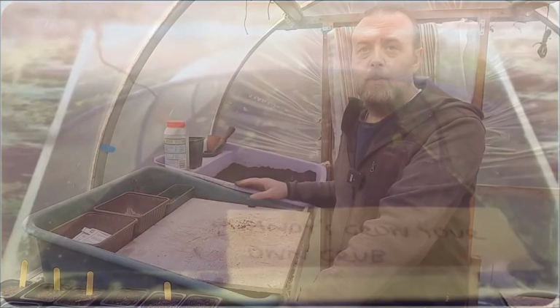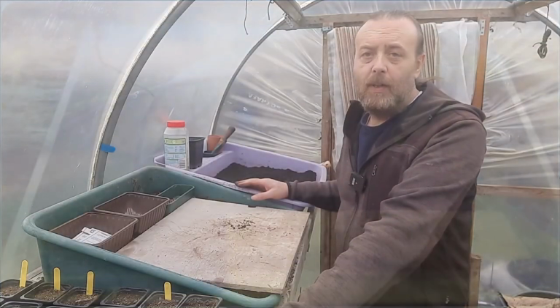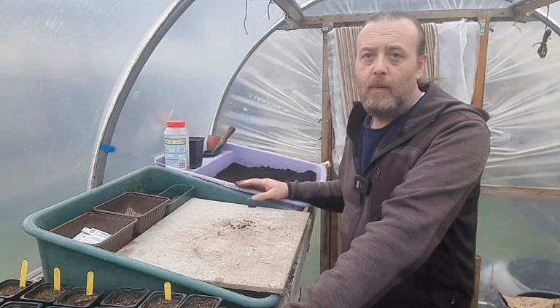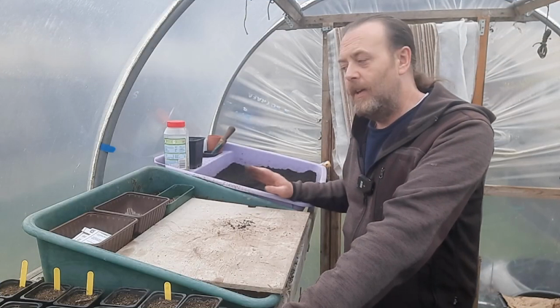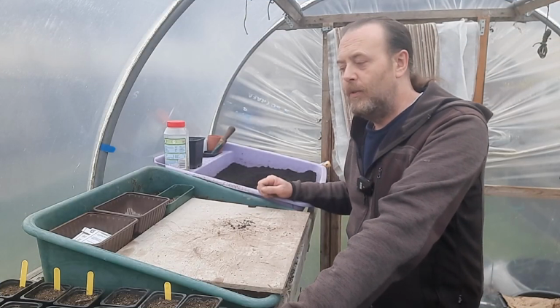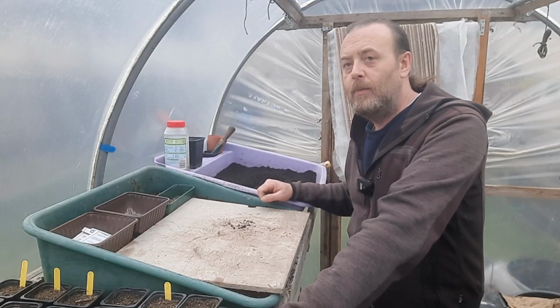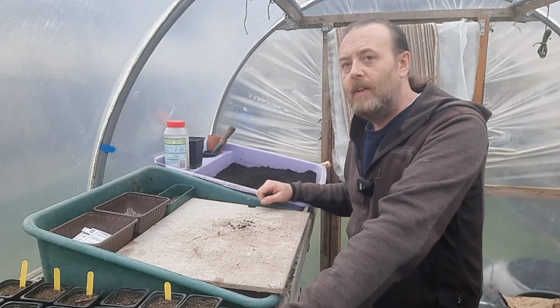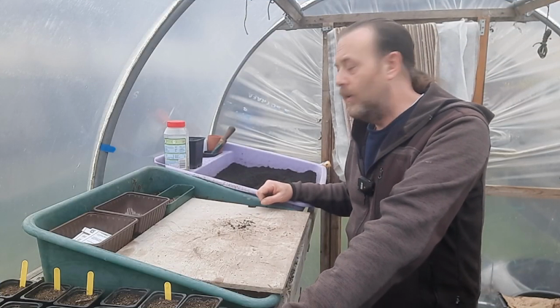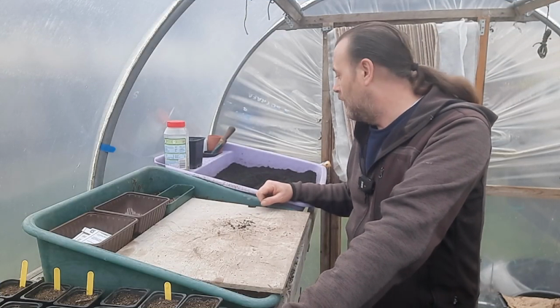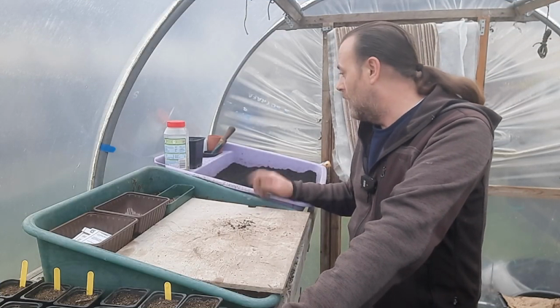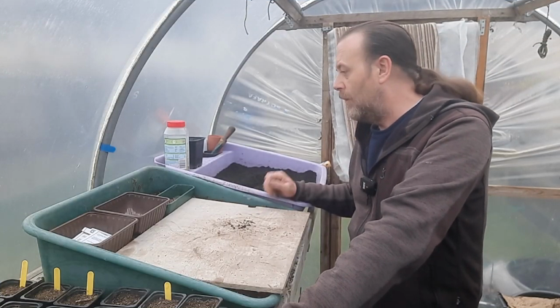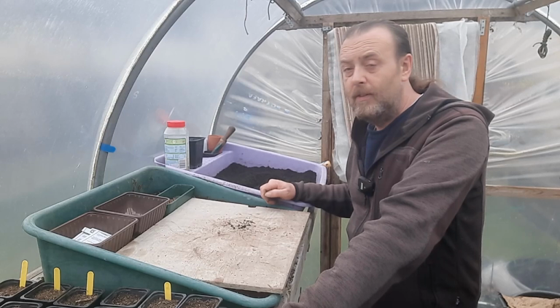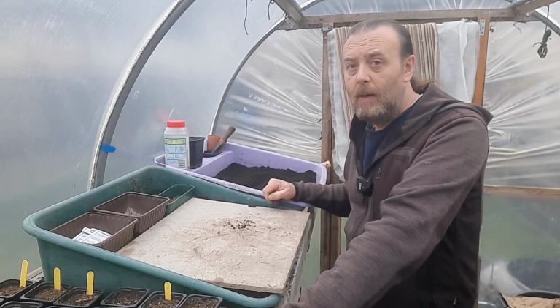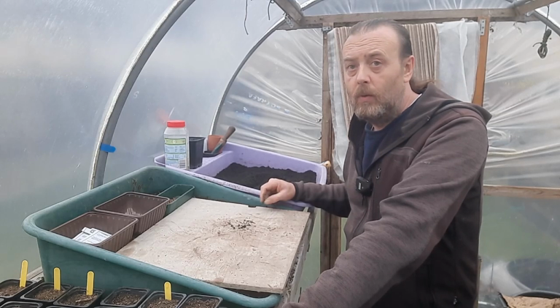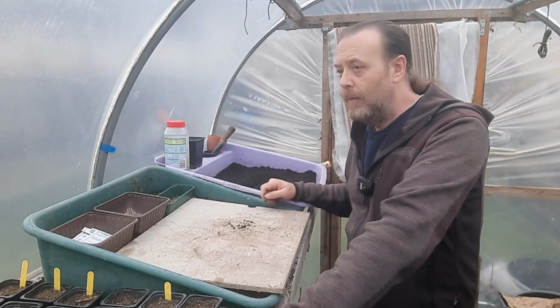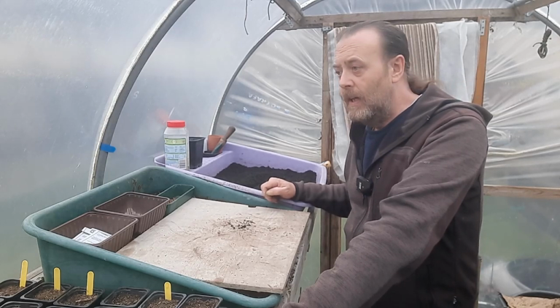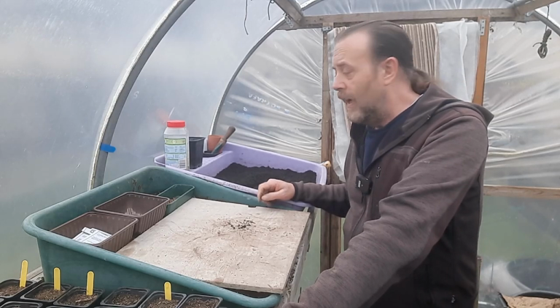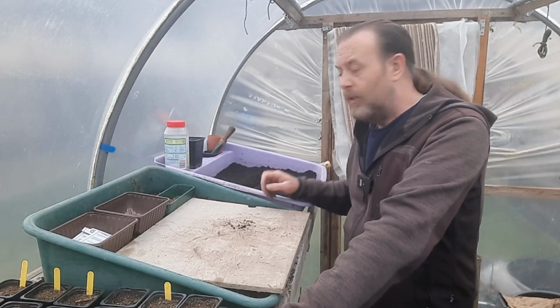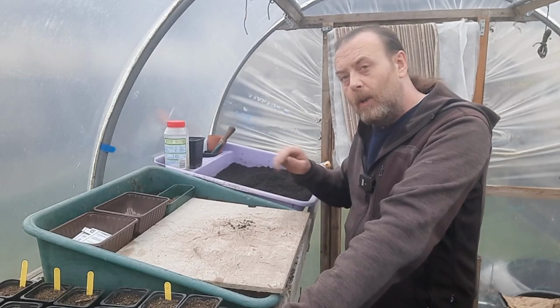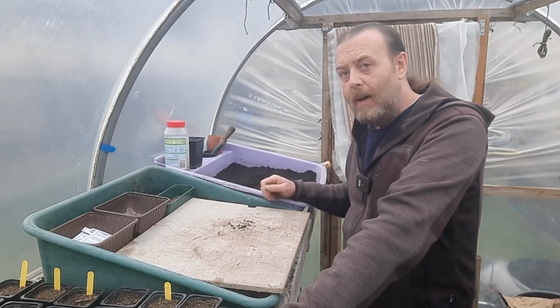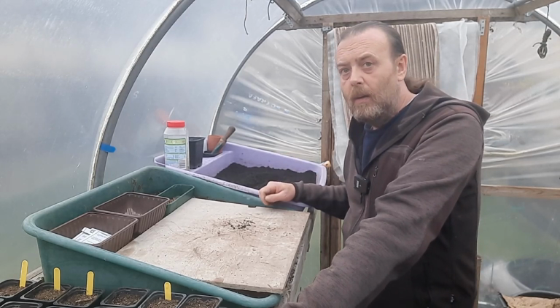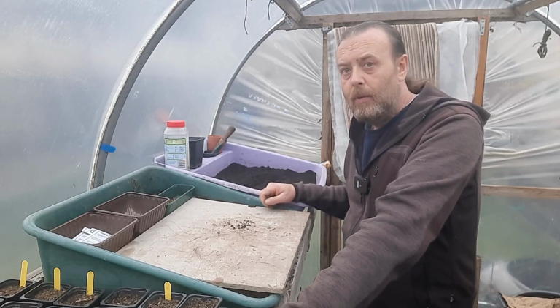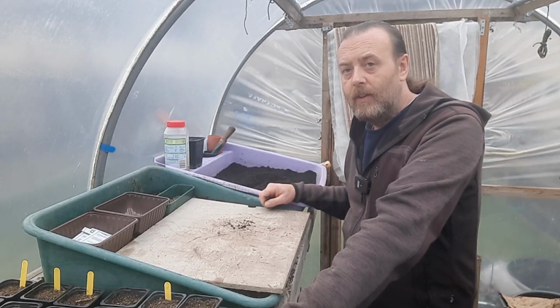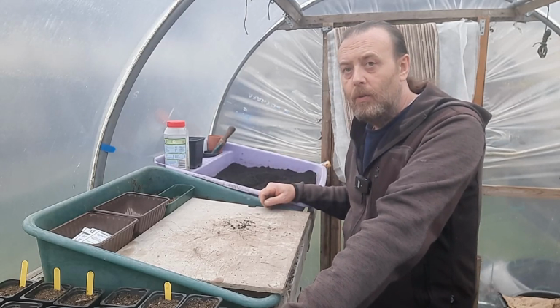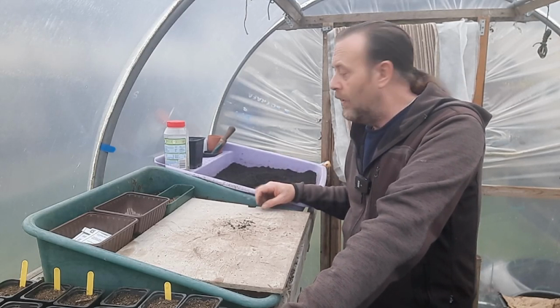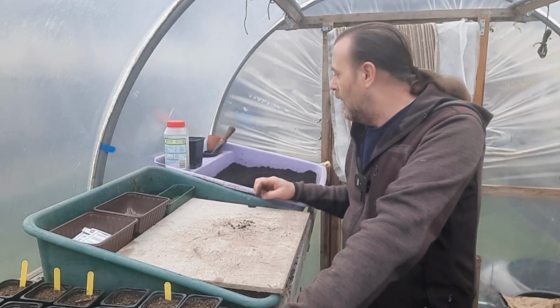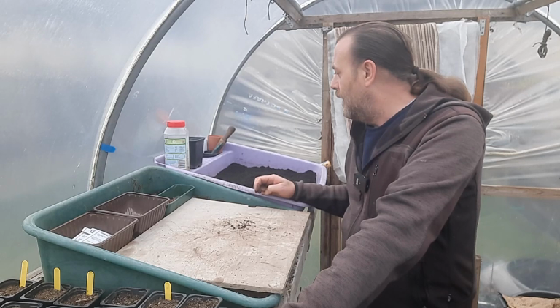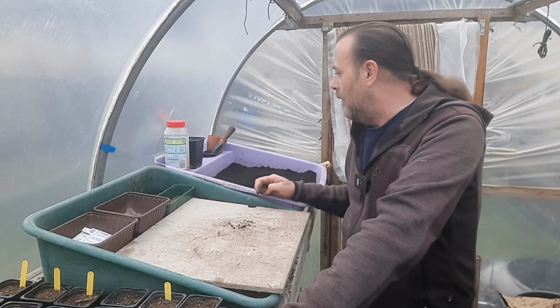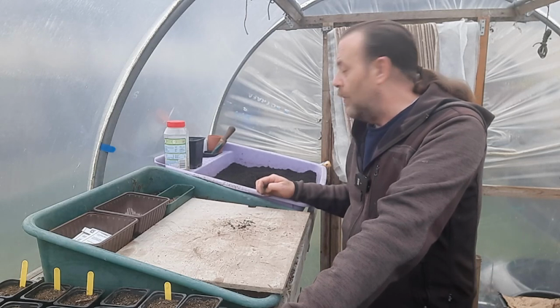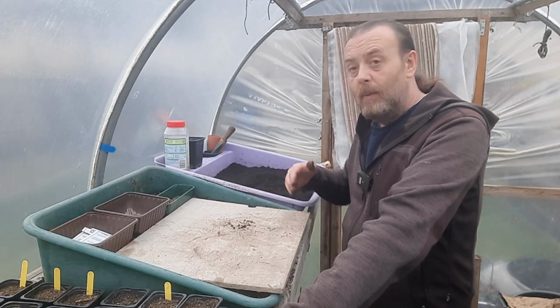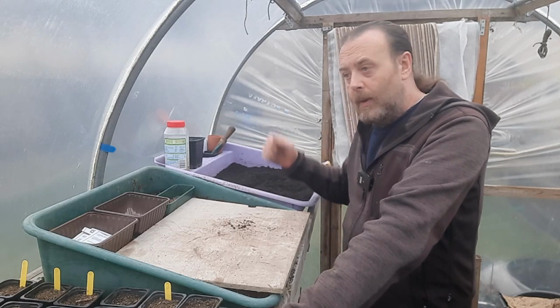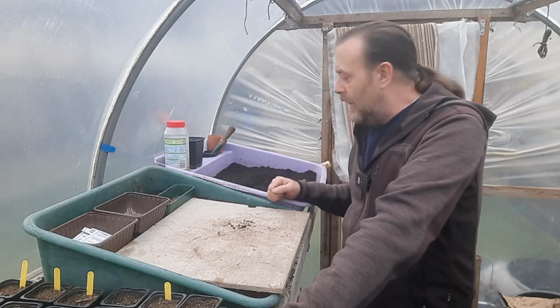It's the 20th of February and today I'm going to be sowing some seeds, looking at some compost I've been supplied by a local company, and talking about a project we'll be following throughout the year.